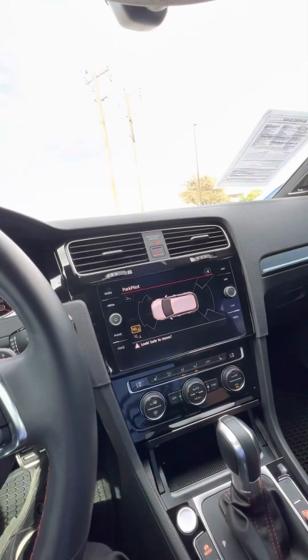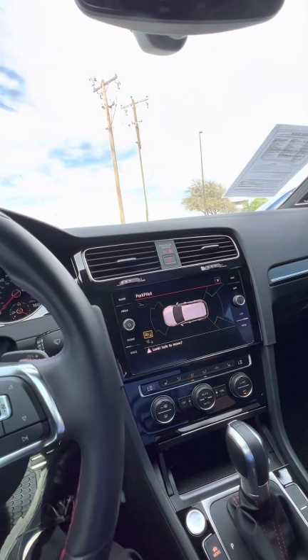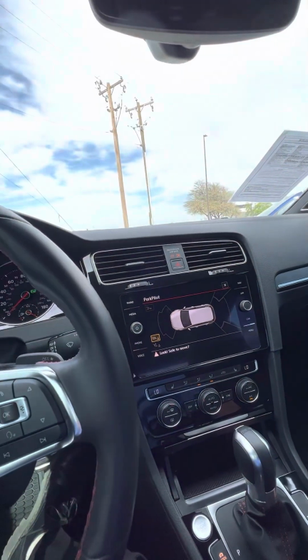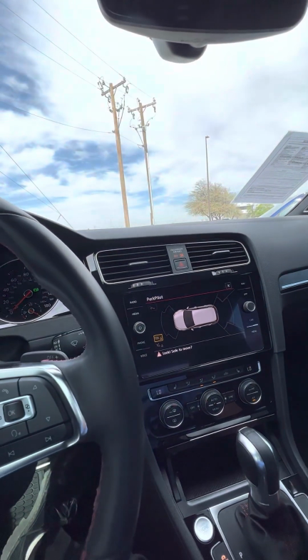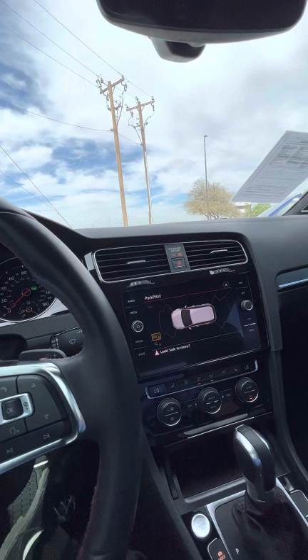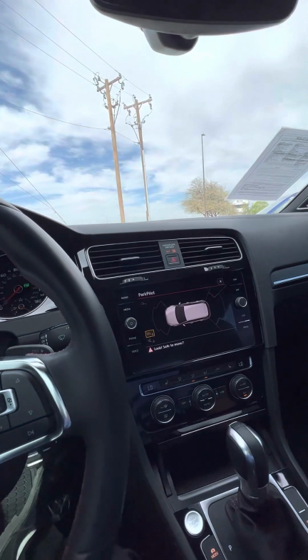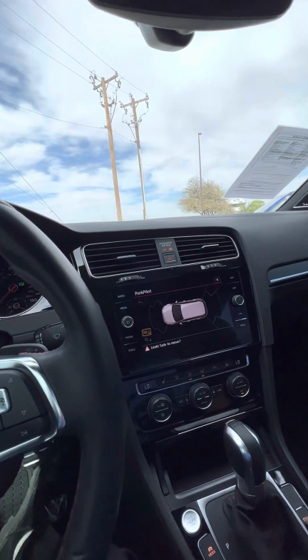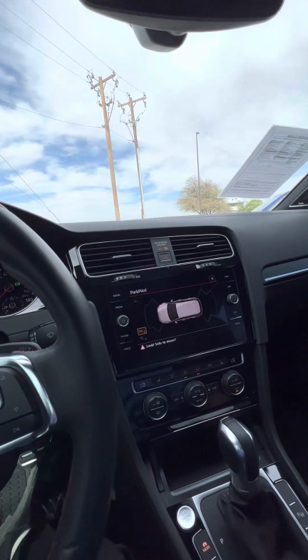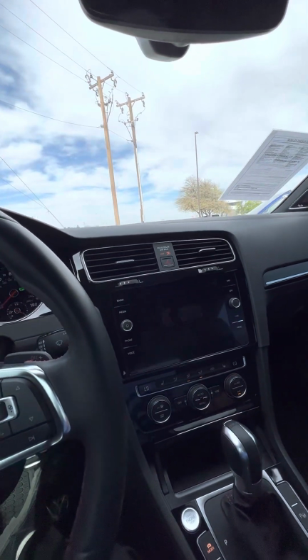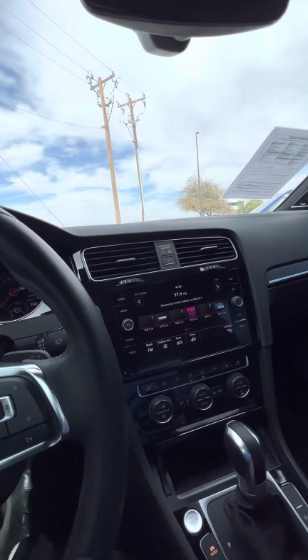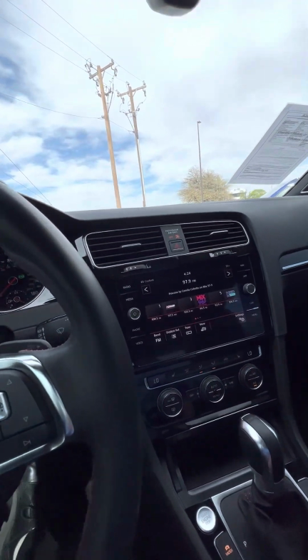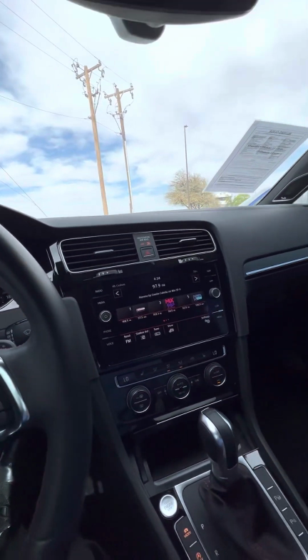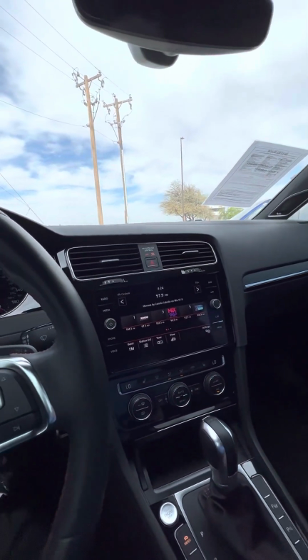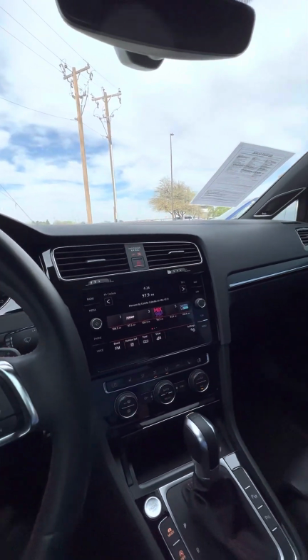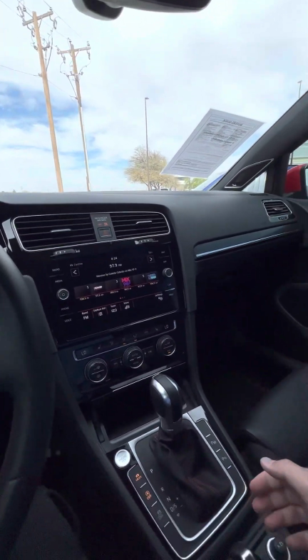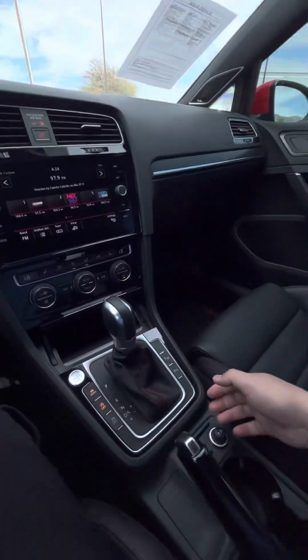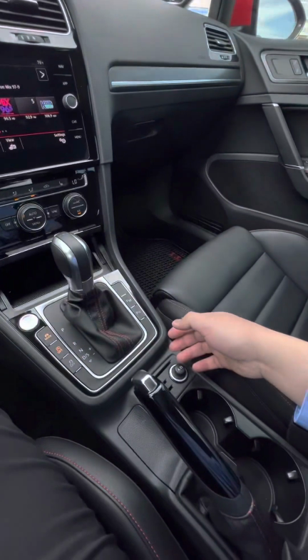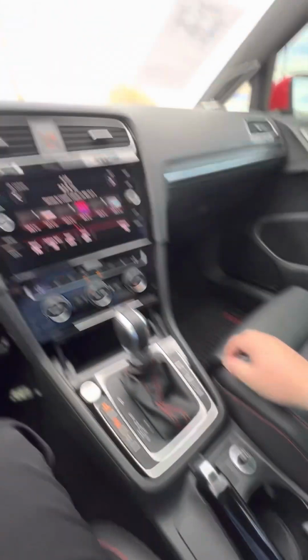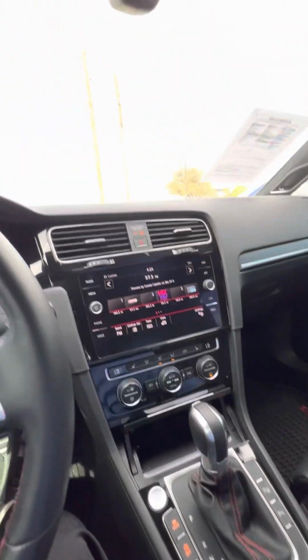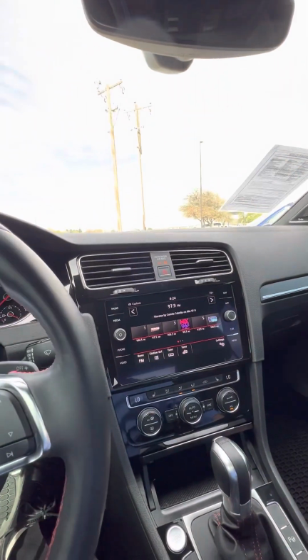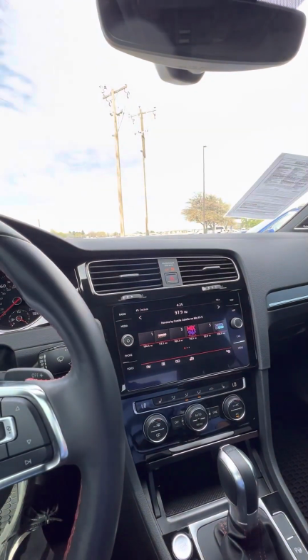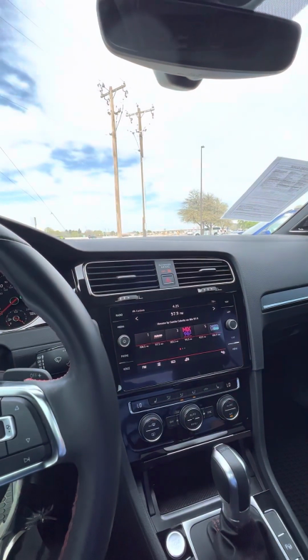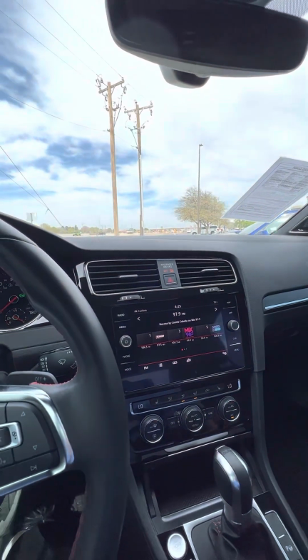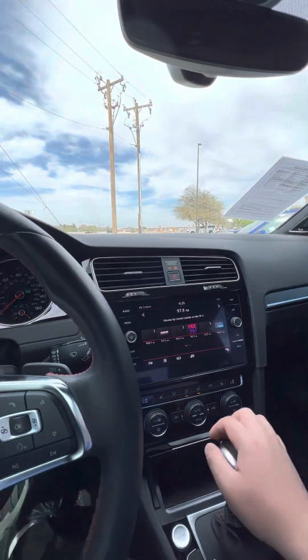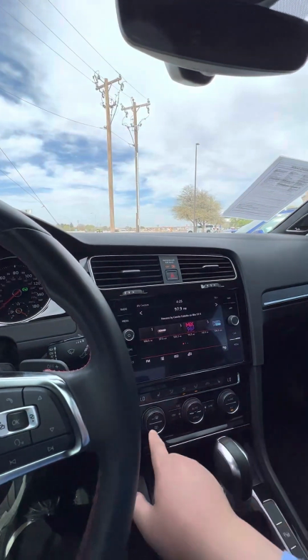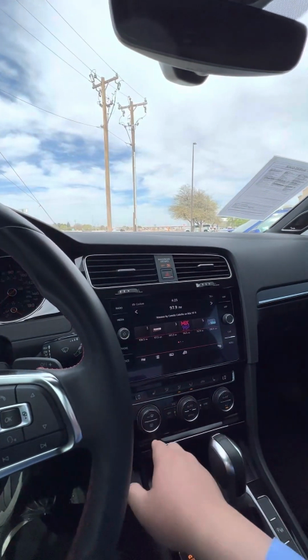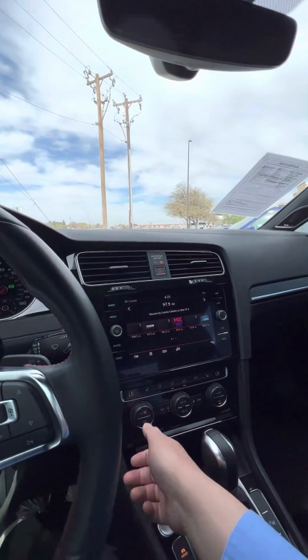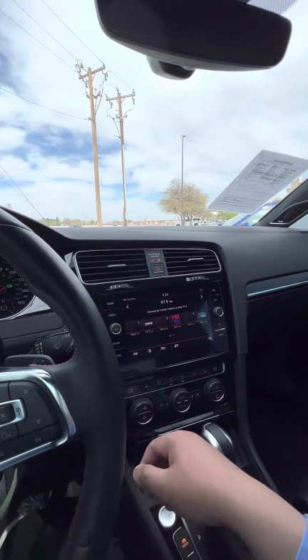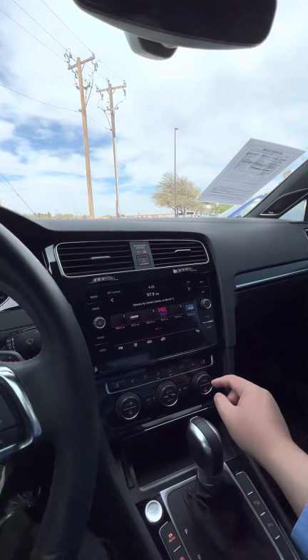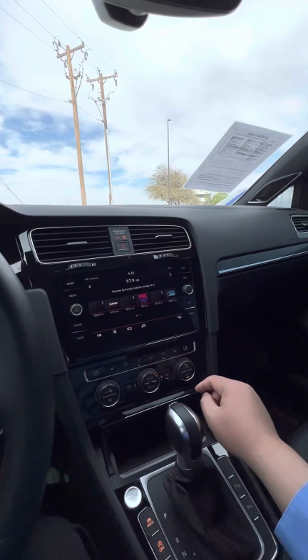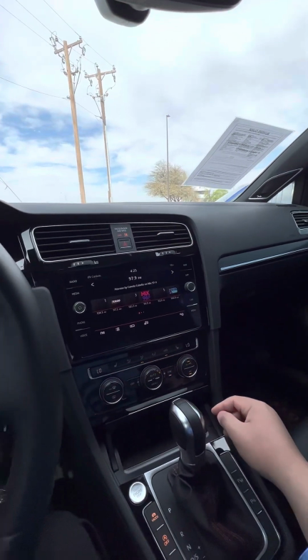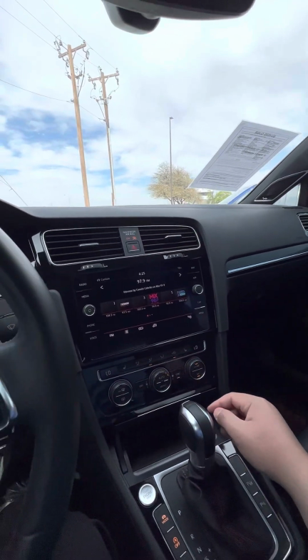Sensors, nice. Park pilot — great features. Max AC button.